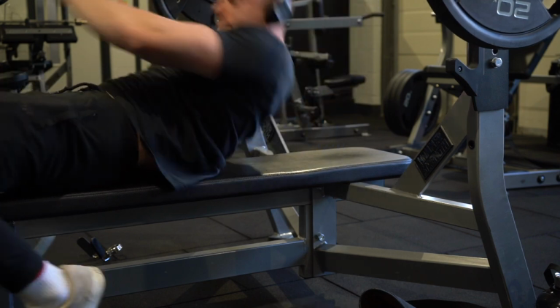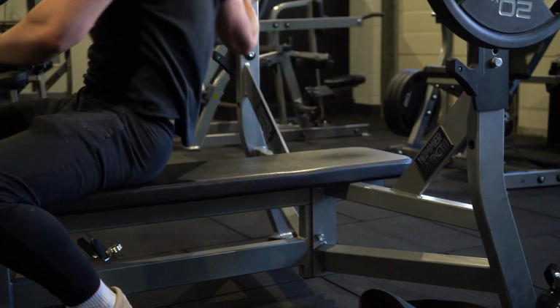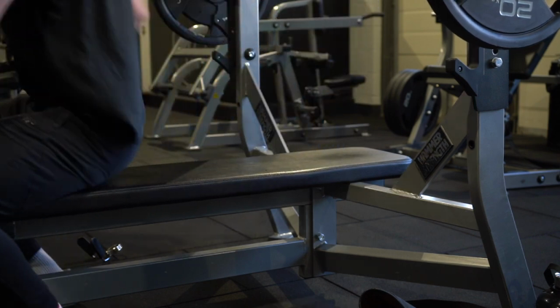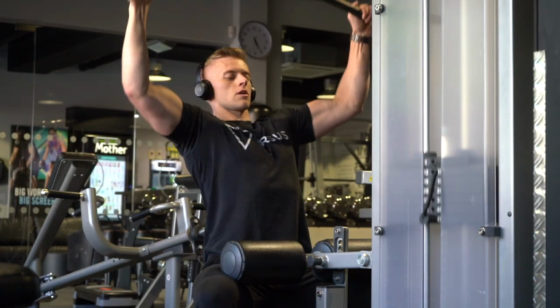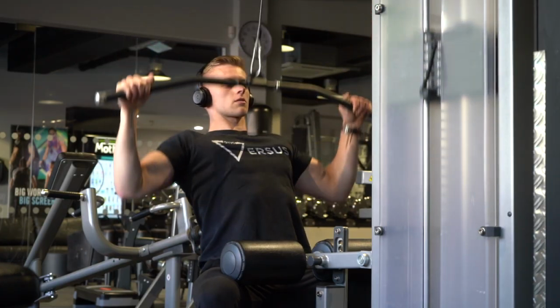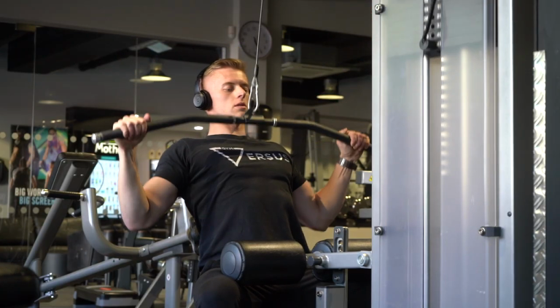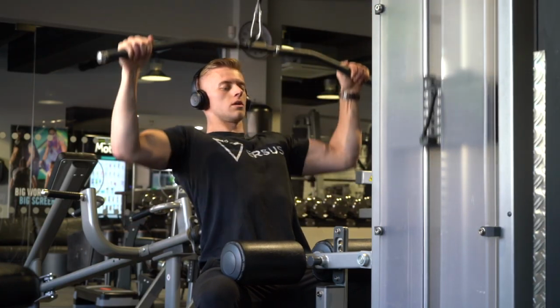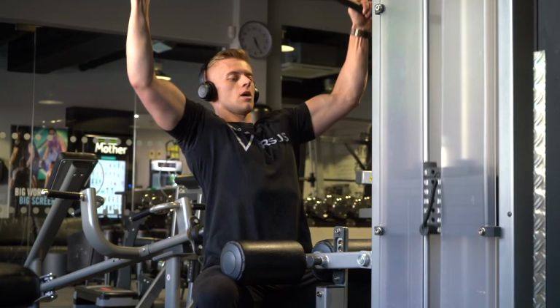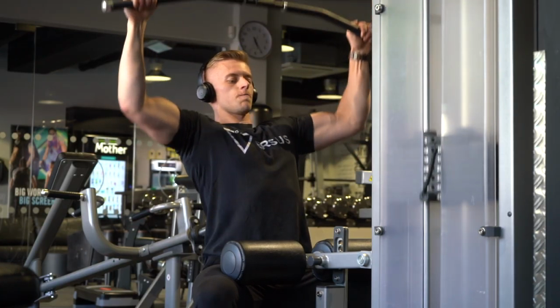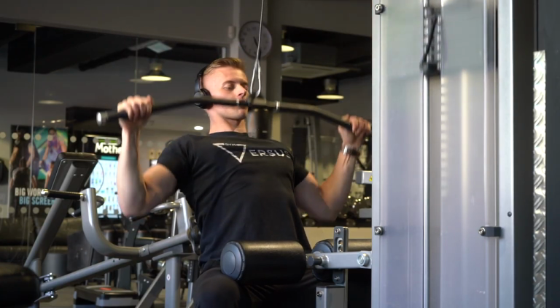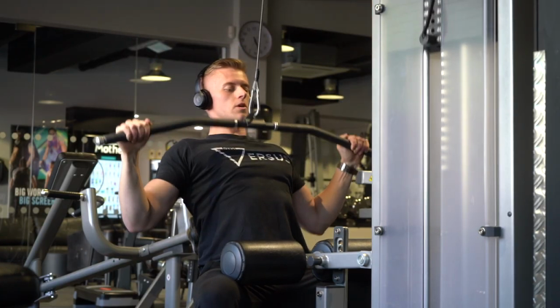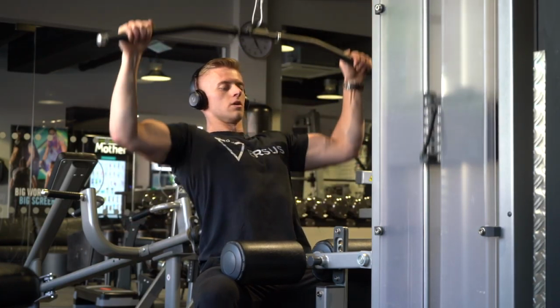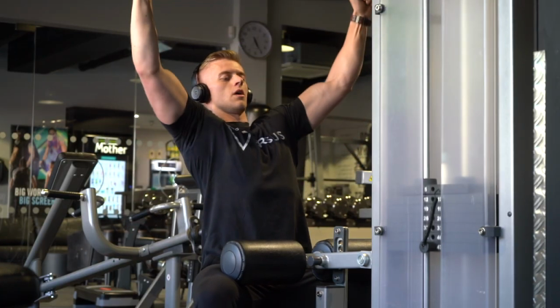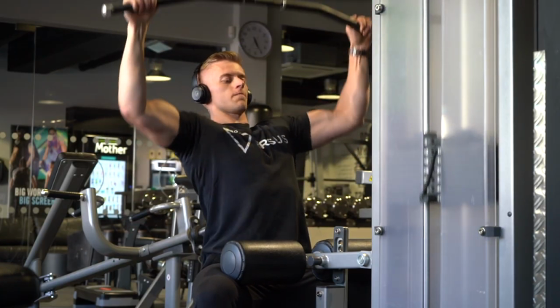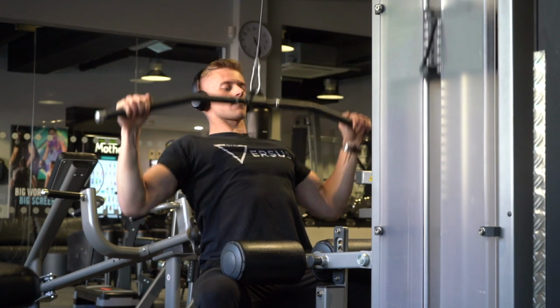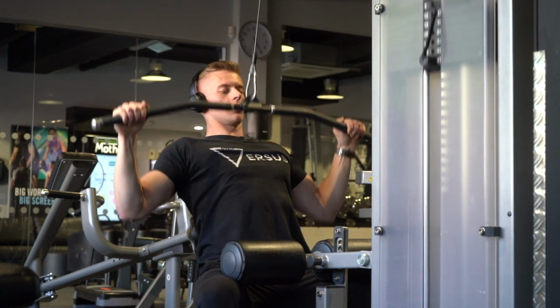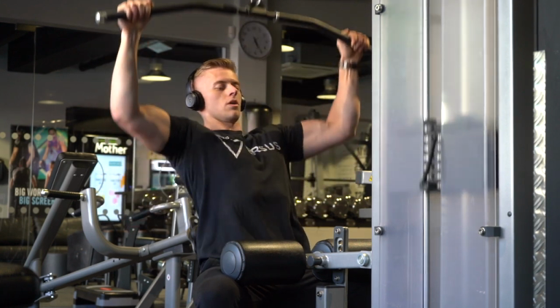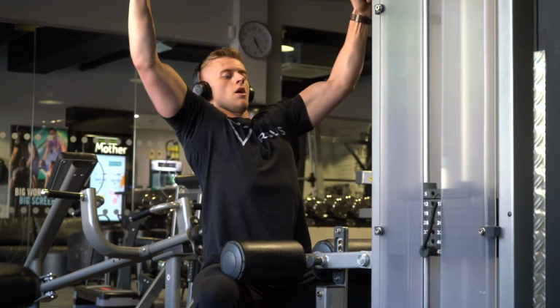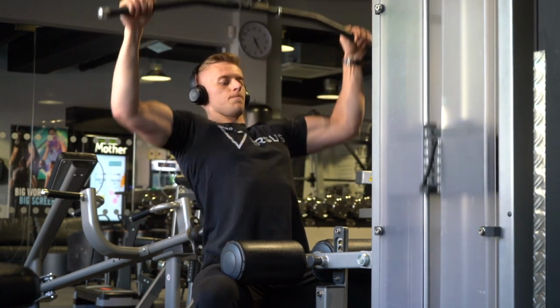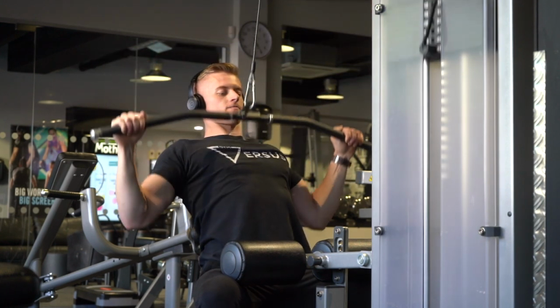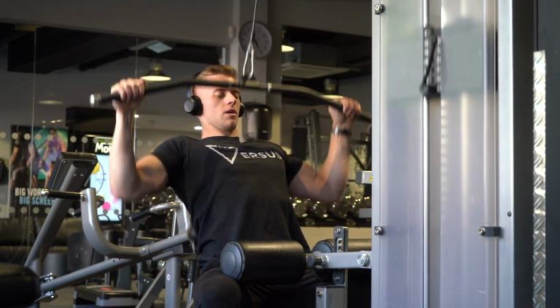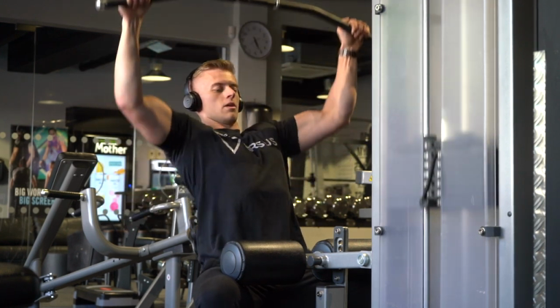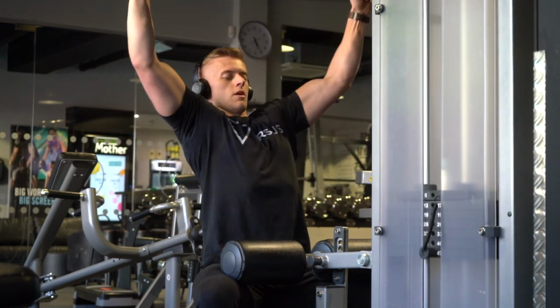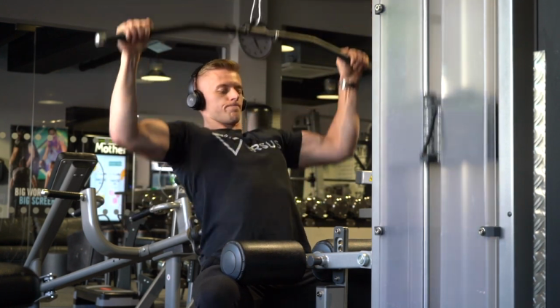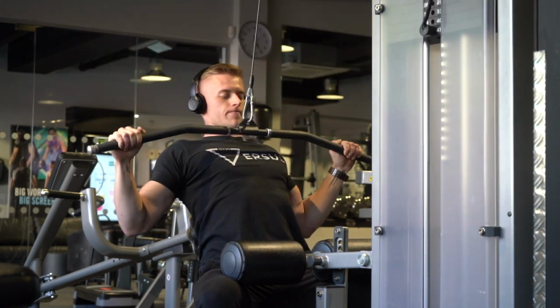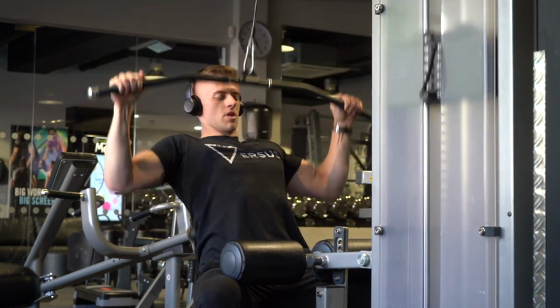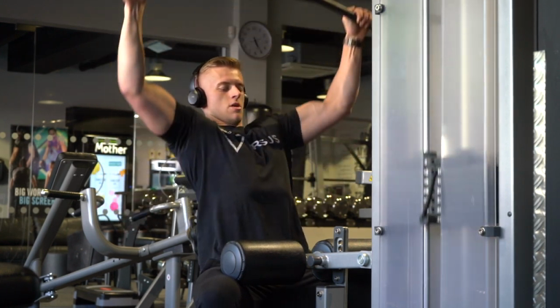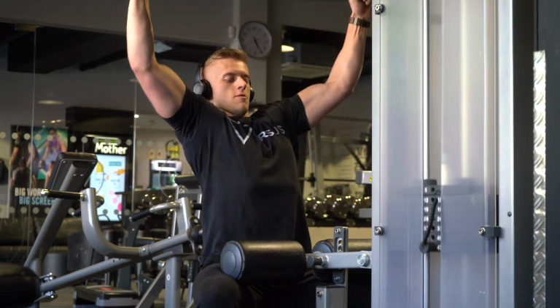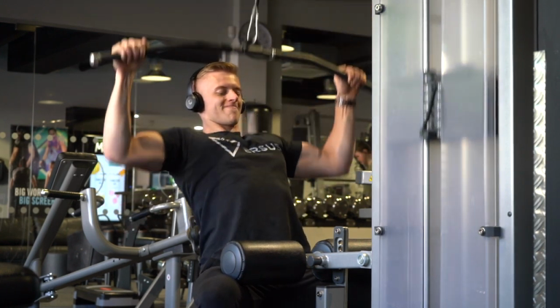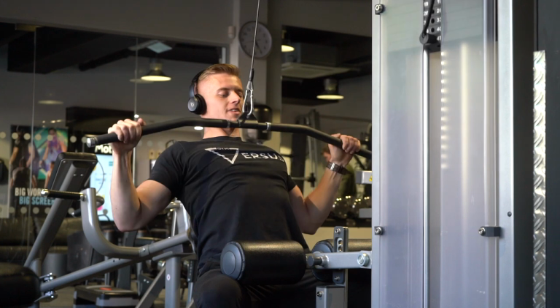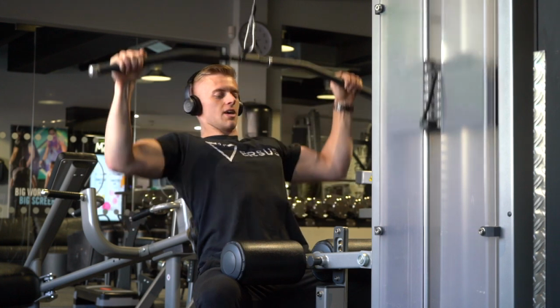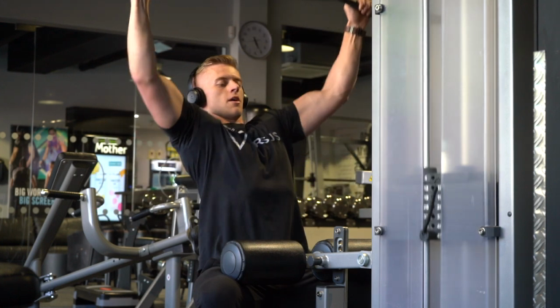As always, I will put the entire workout in the description box below for your convenience. You can save it to your phone, share it with your friends, and give it a go.